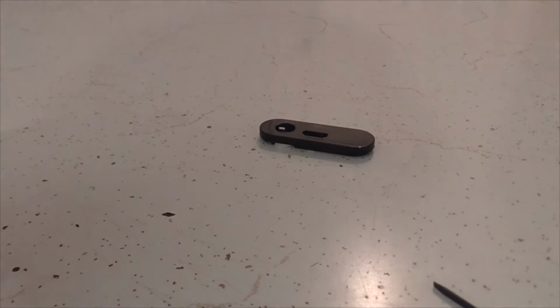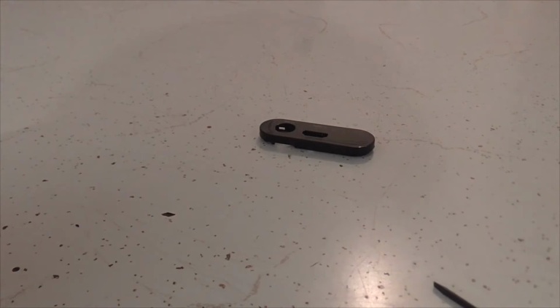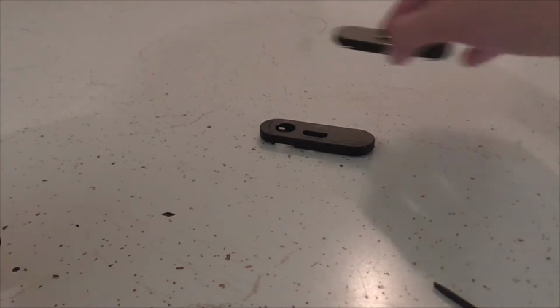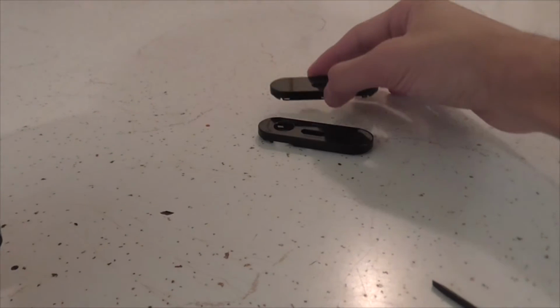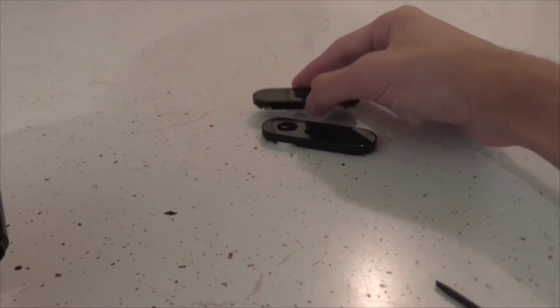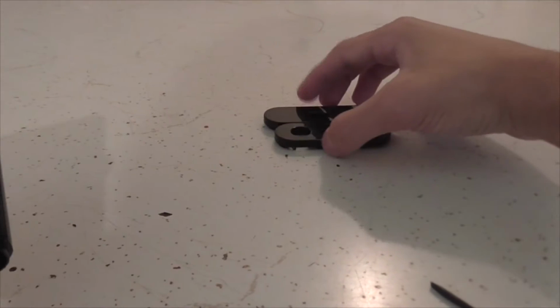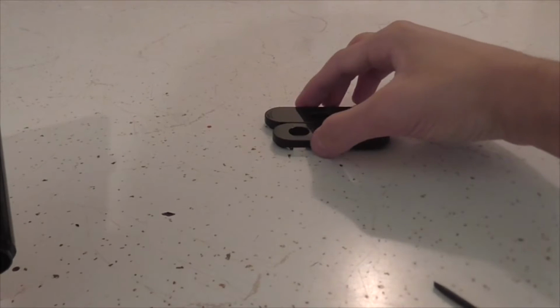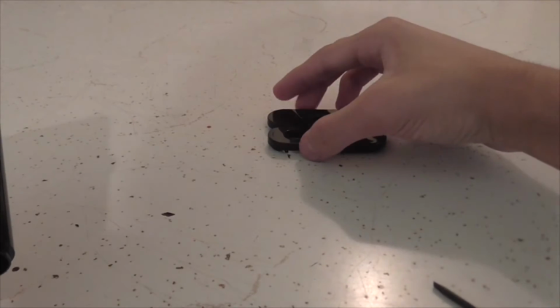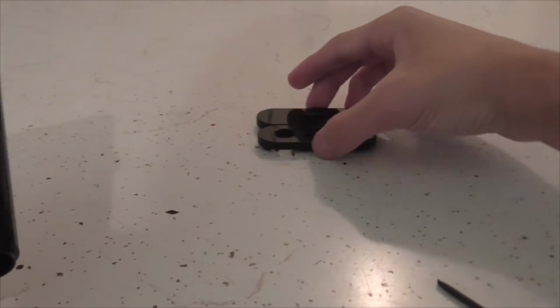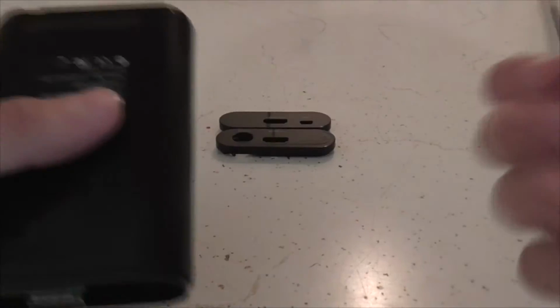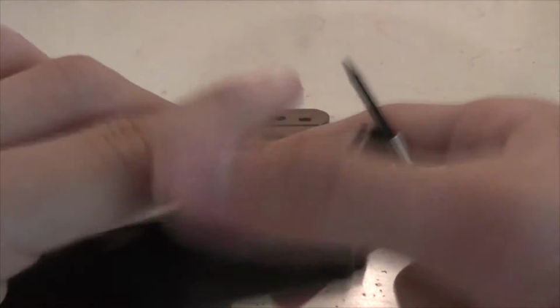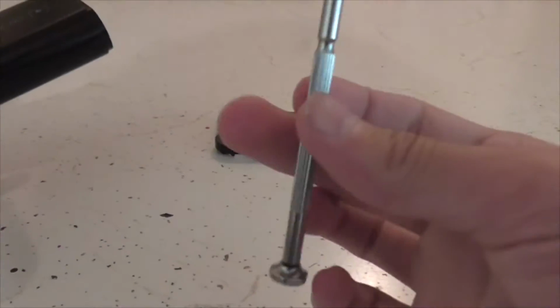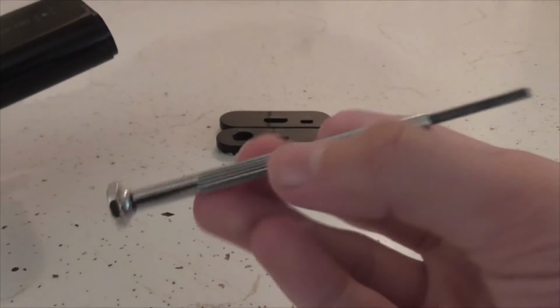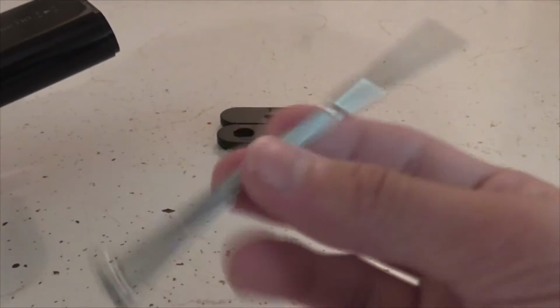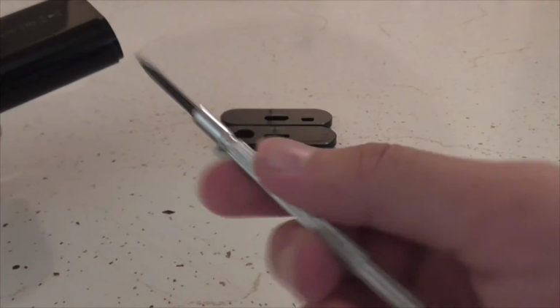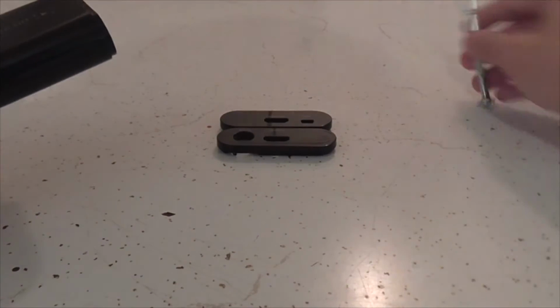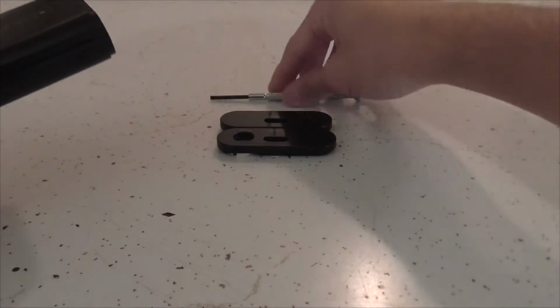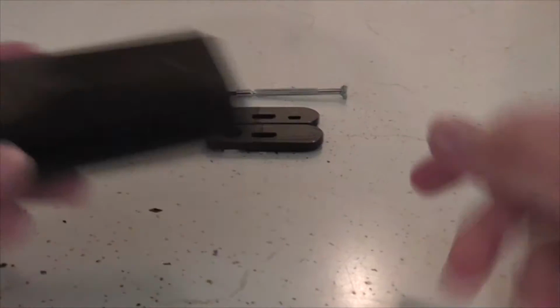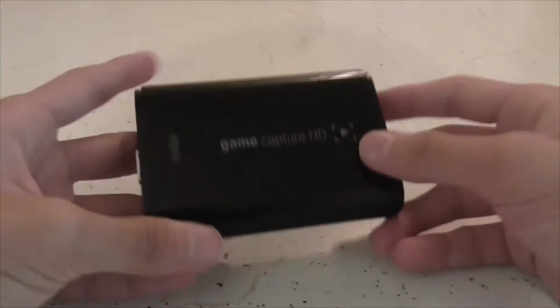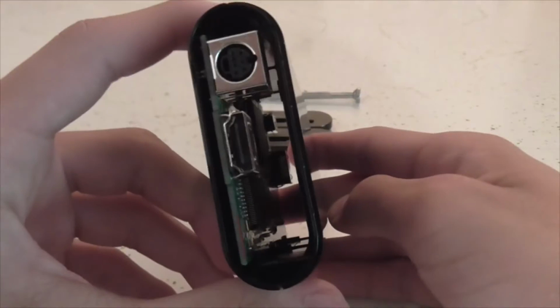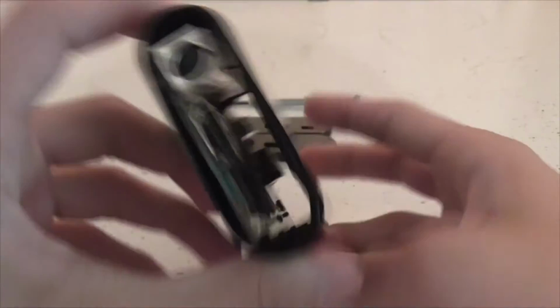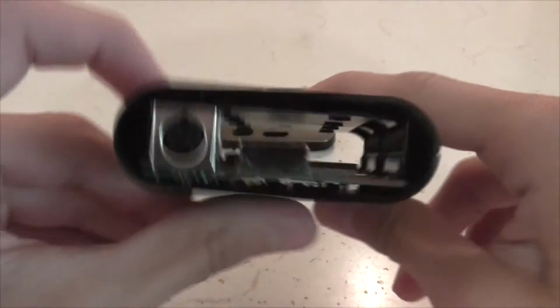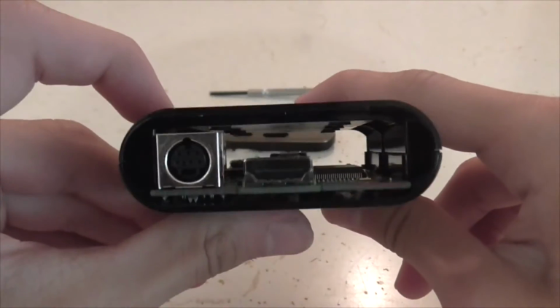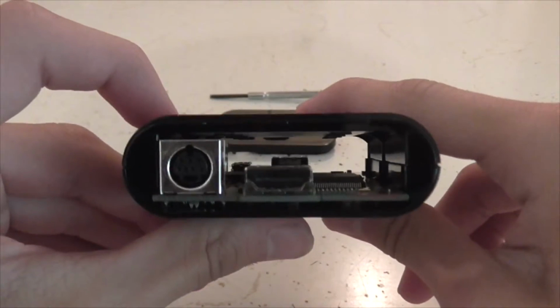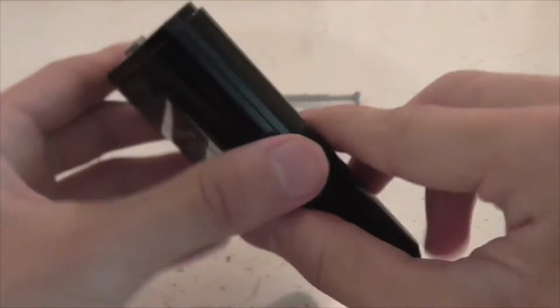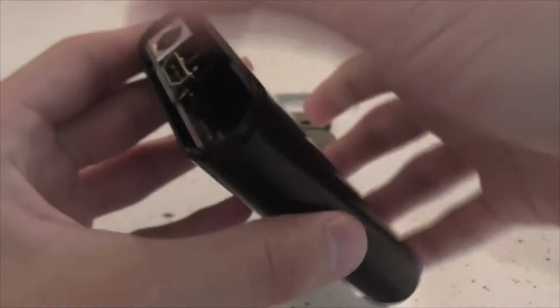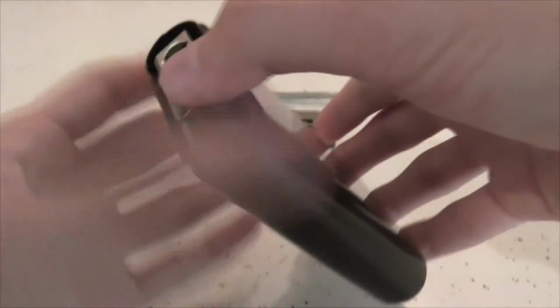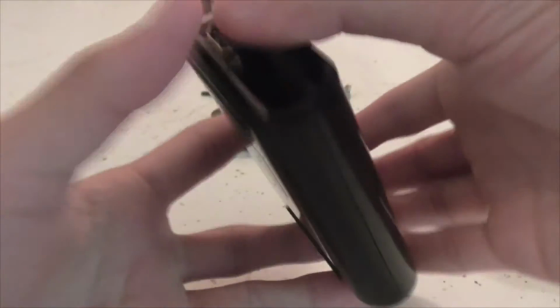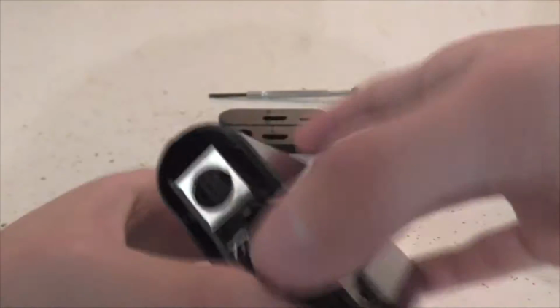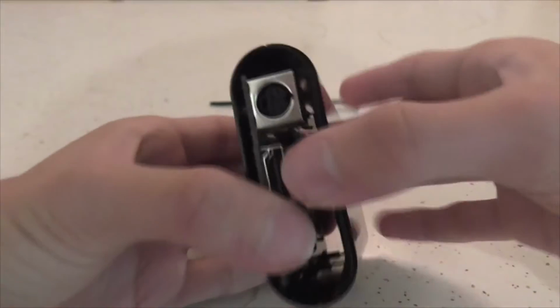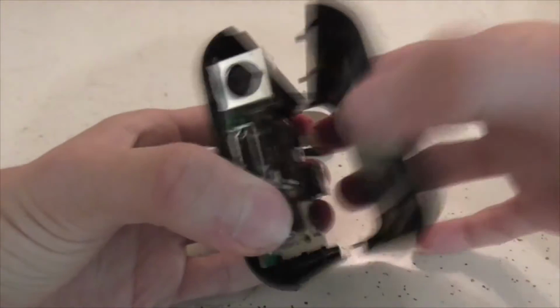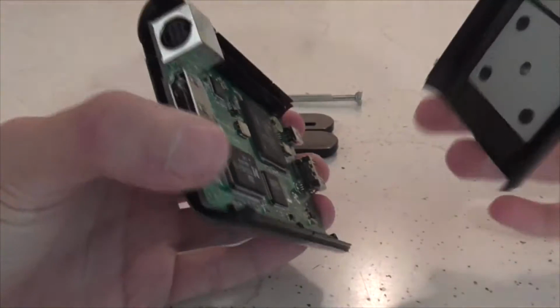It pops off just fine. Sorry, I'm not enthusiastic — I'm kind of pissed that this broke. I don't want to fake an attitude for a video. So you won't really need this anymore, you can just set that off. And the way to open it from here is you just pull it apart. It's easy.